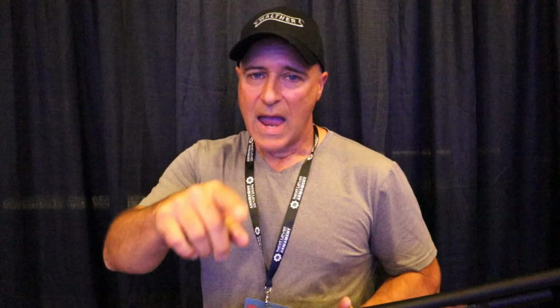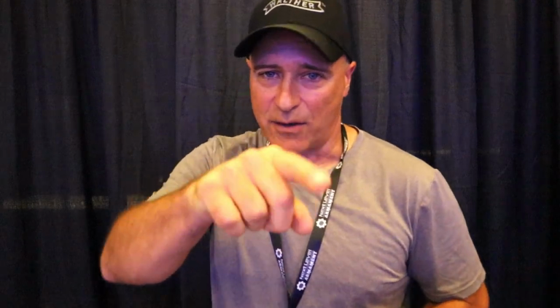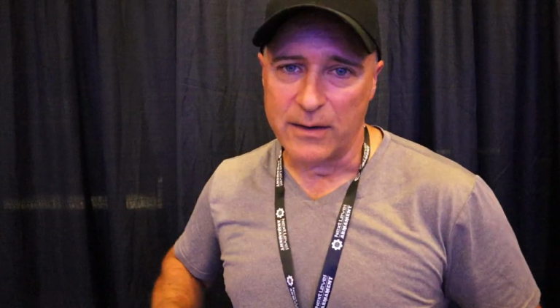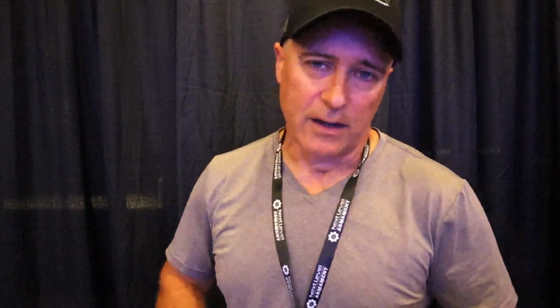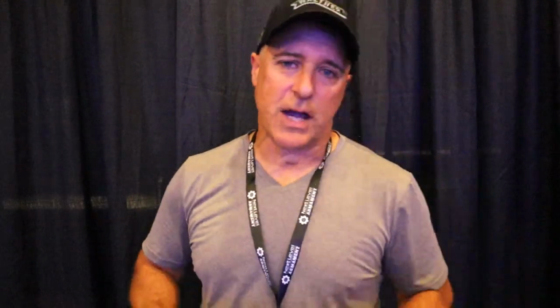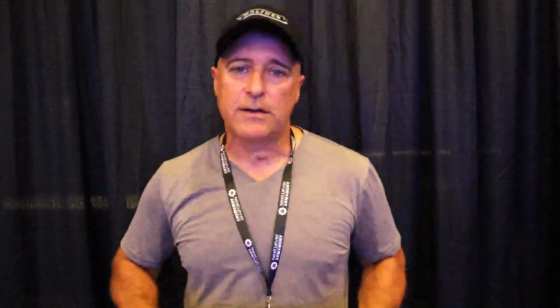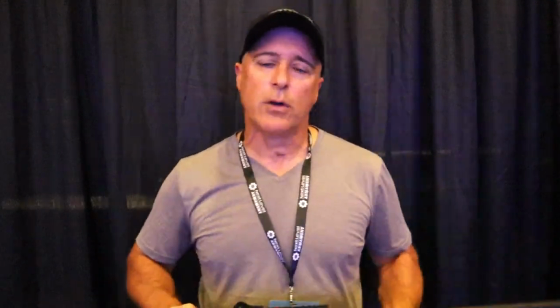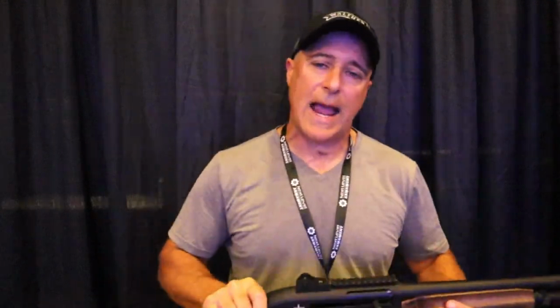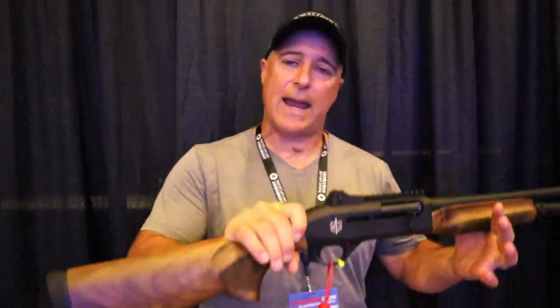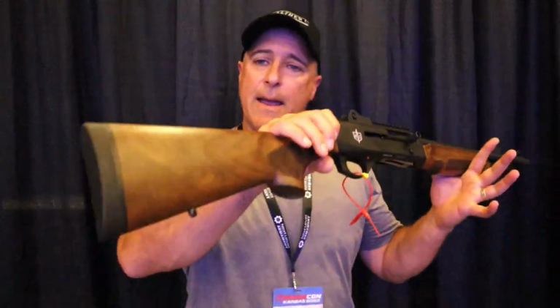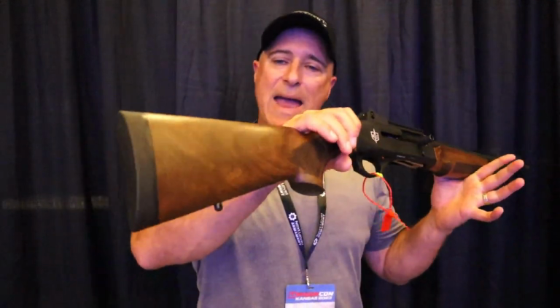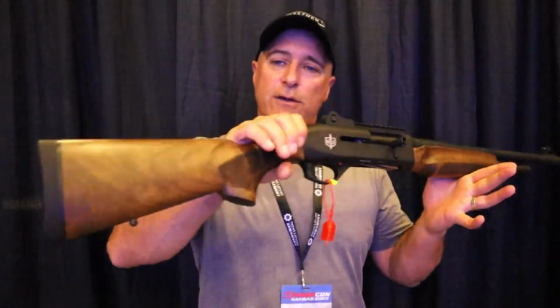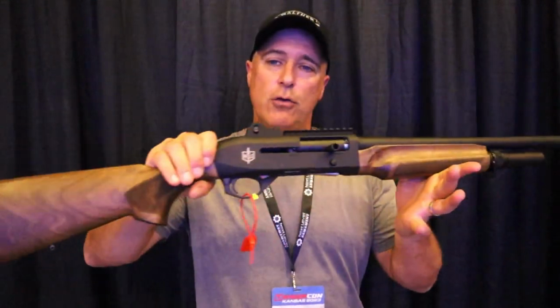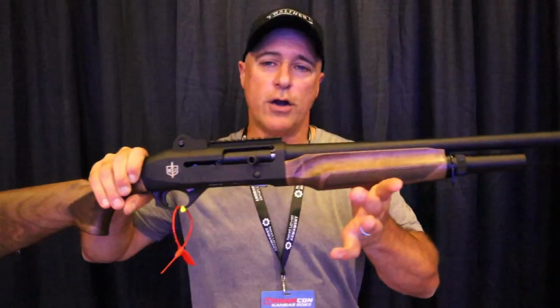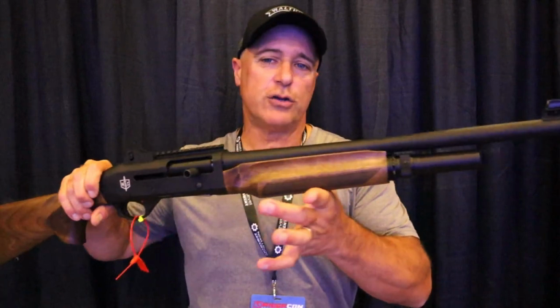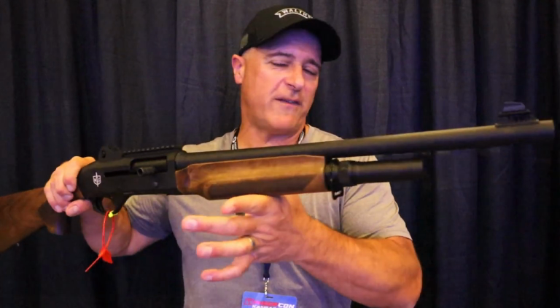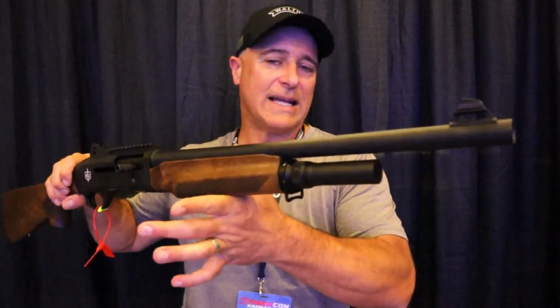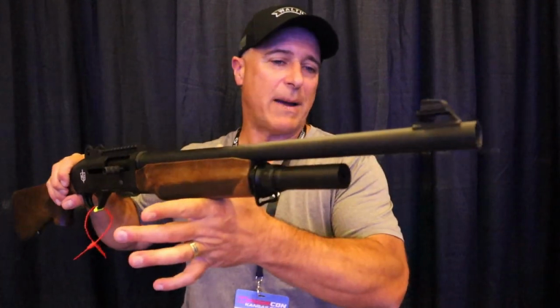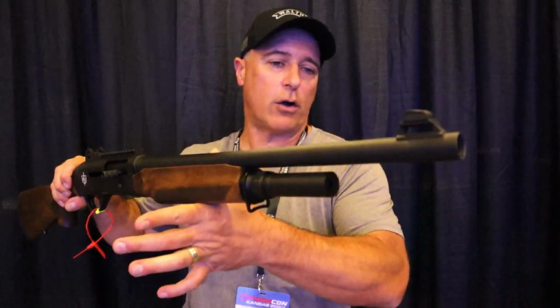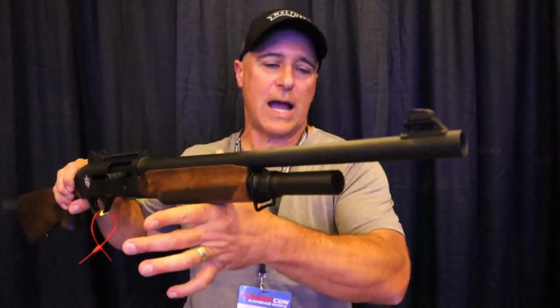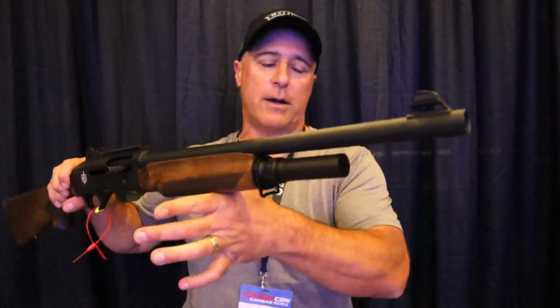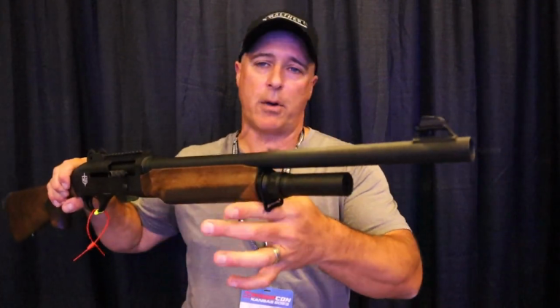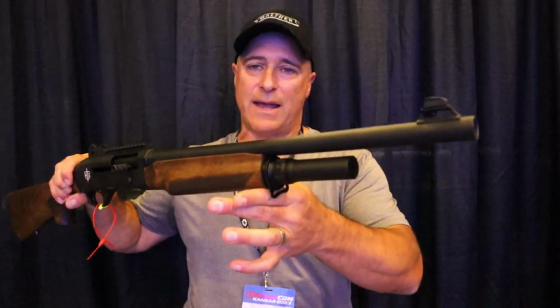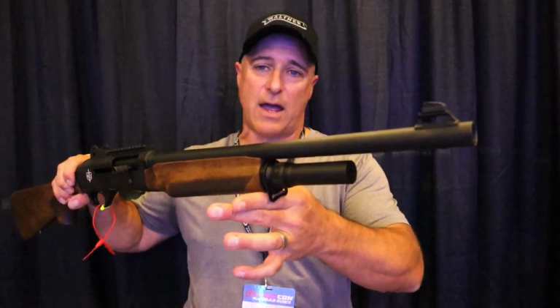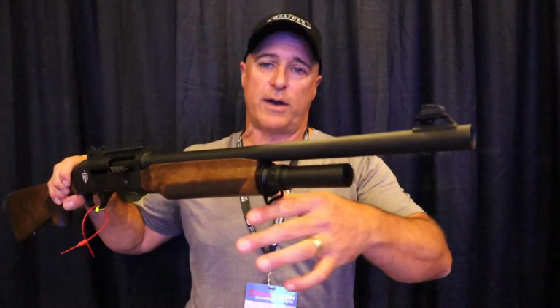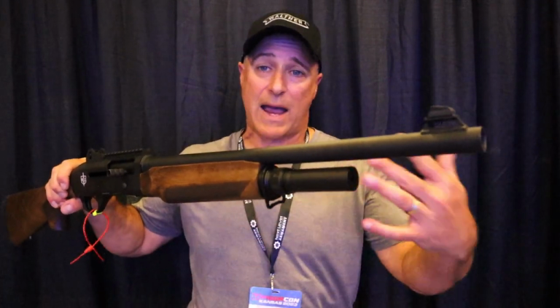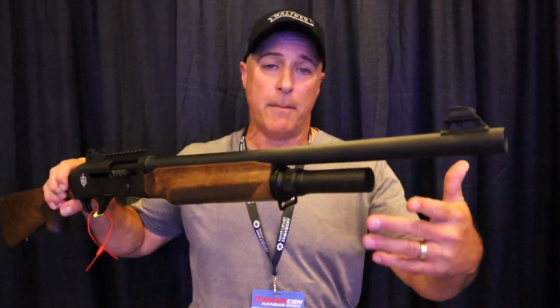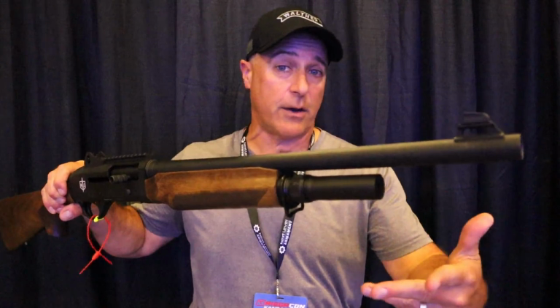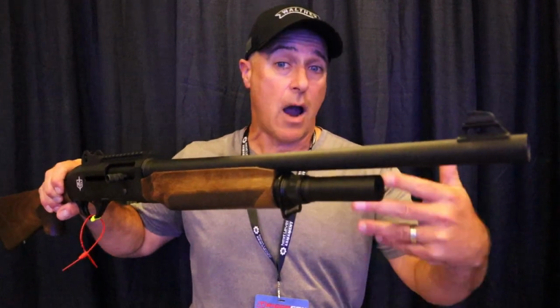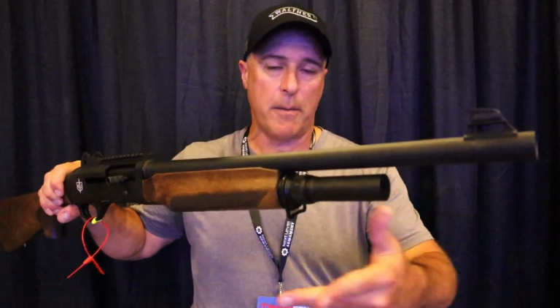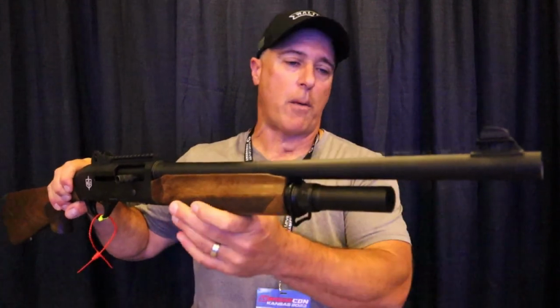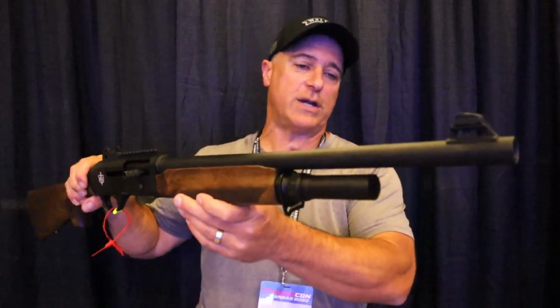Hey there friends, thanks for checking in. Today we're looking at a MAC-2 inertia-driven semi-auto shotgun imported by SDS. What is MAC? Military Armament Corporation.